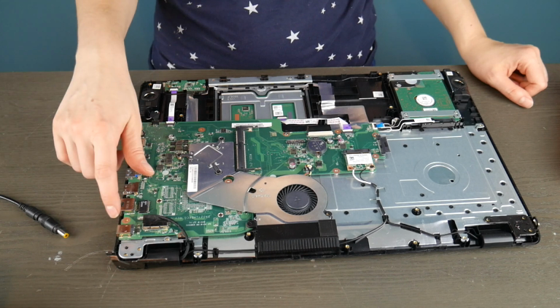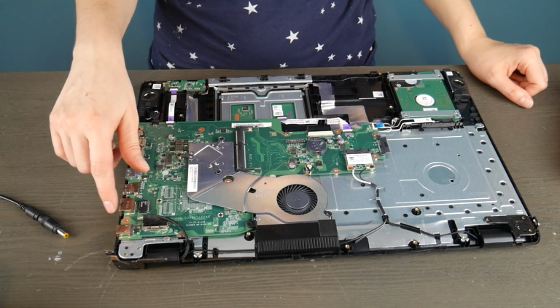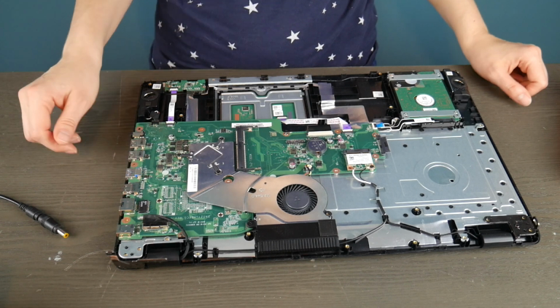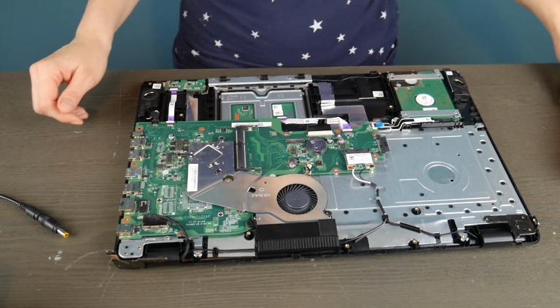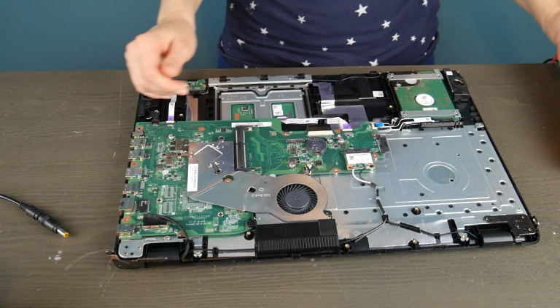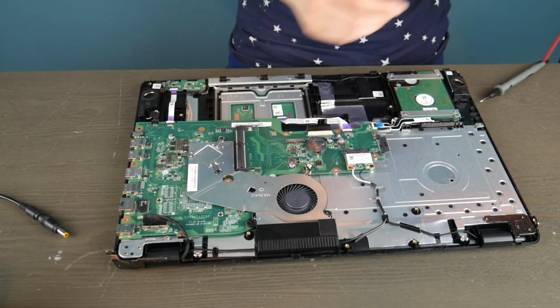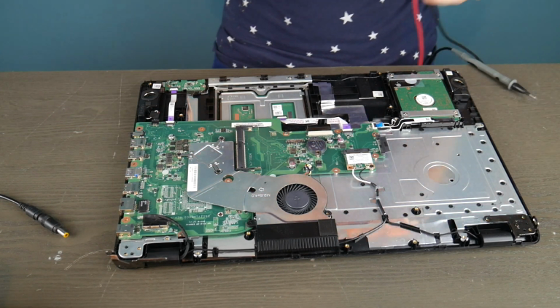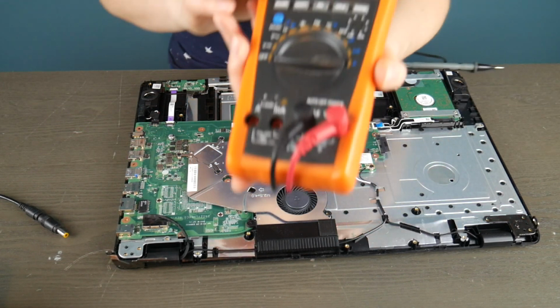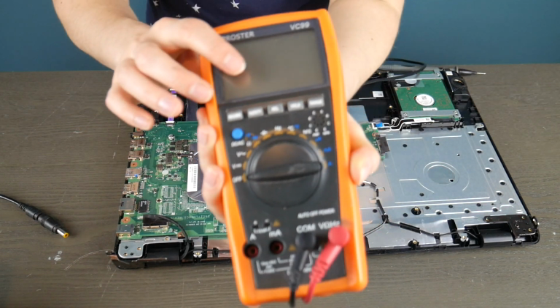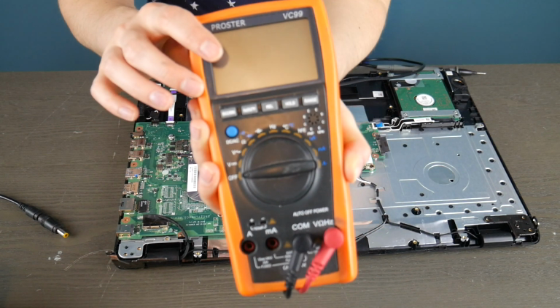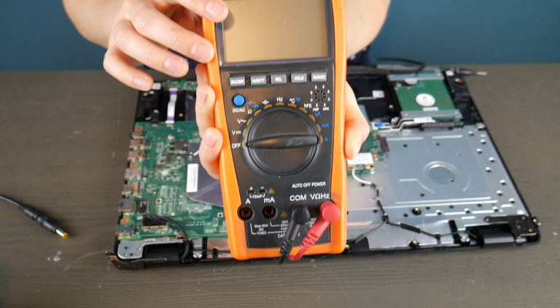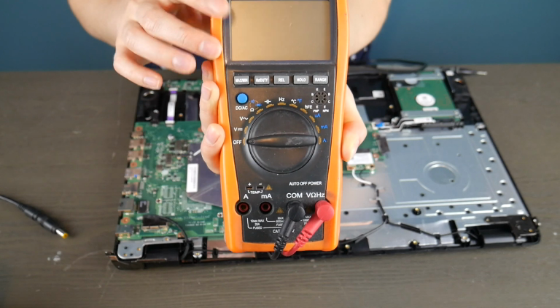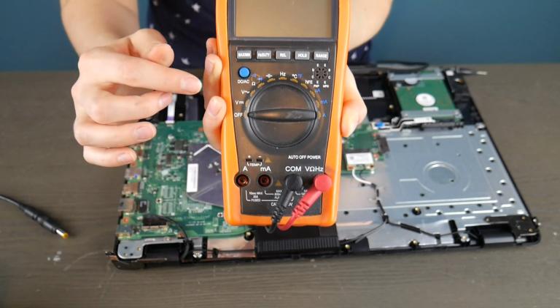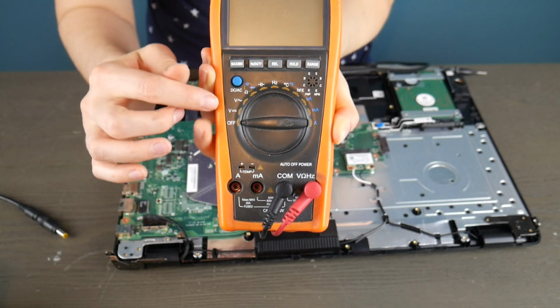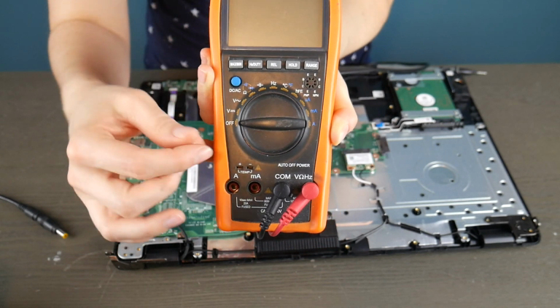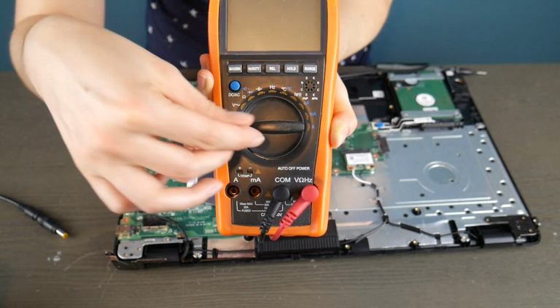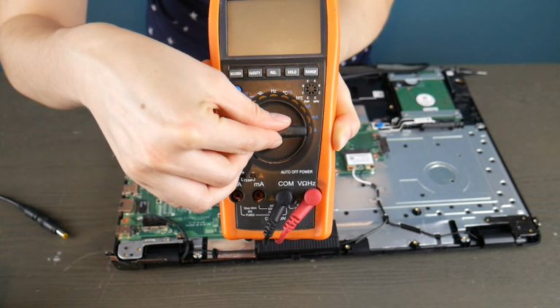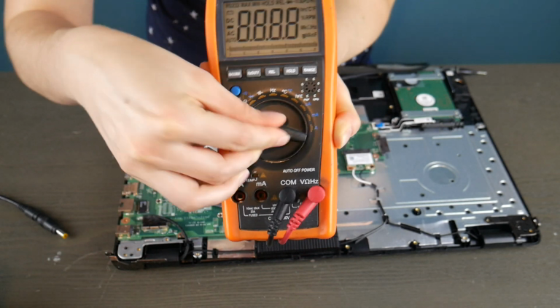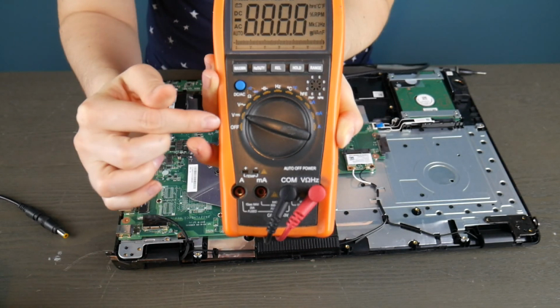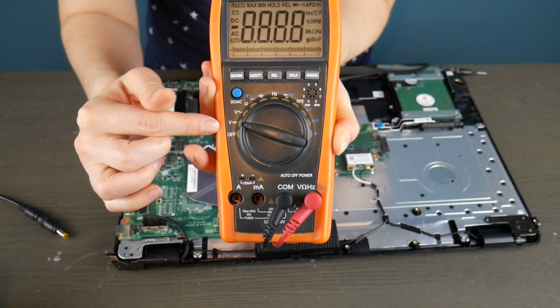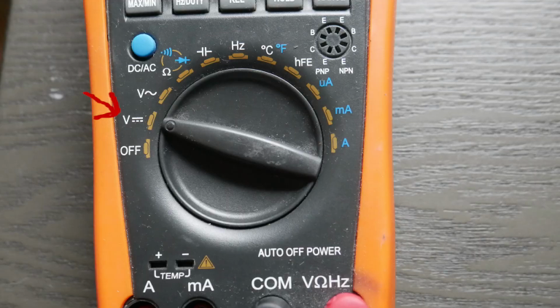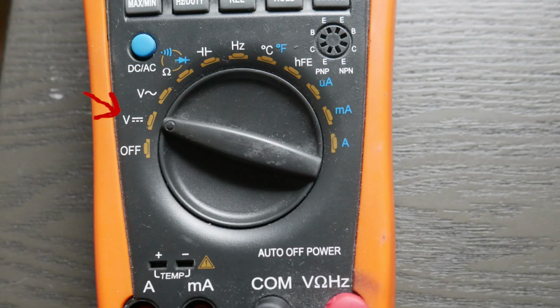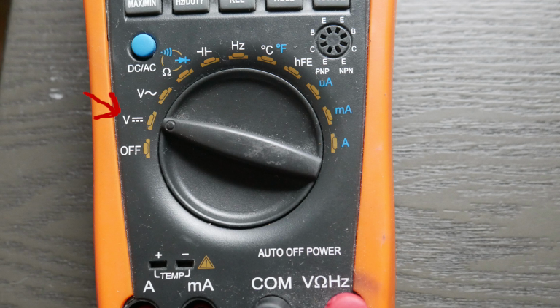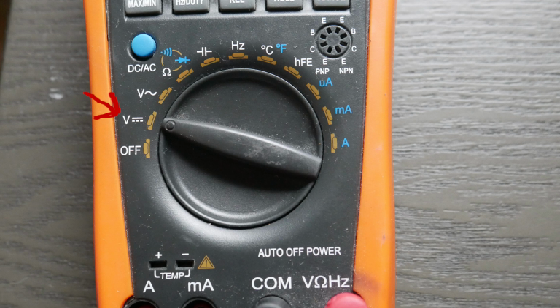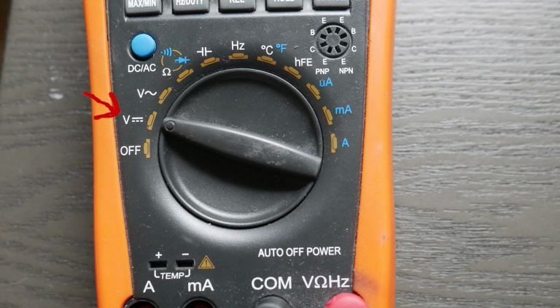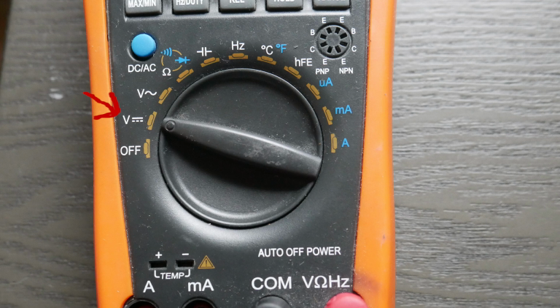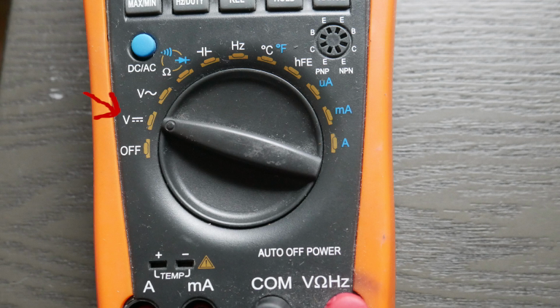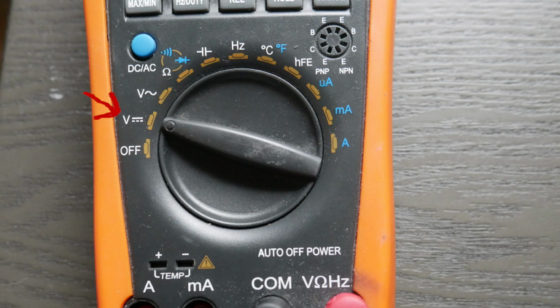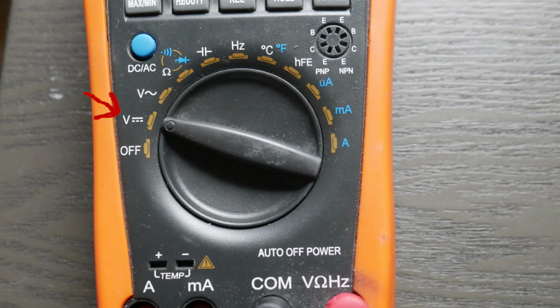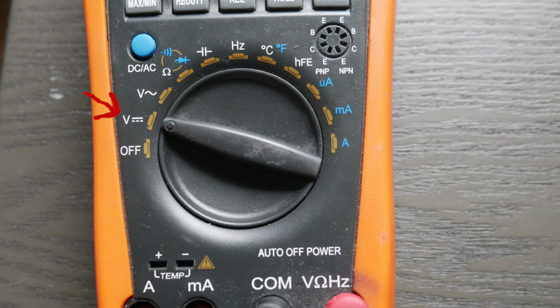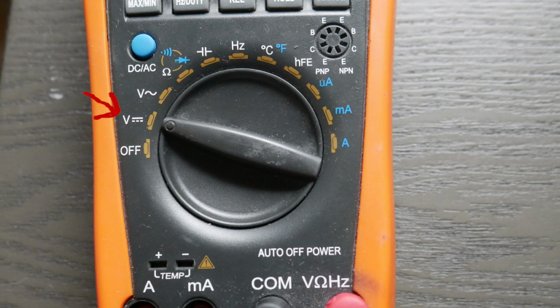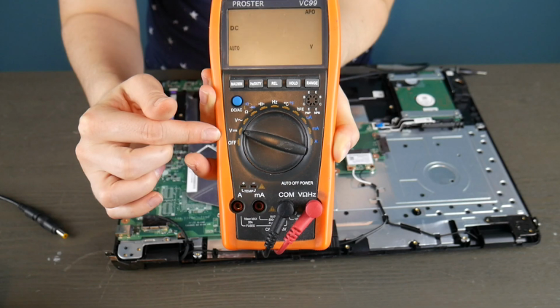We're going to test two different kinds of power jack. This one is integrated into the motherboard, and we're going to test another one that is not. I'm going to use a multimeter — I got this on Amazon, there's a link in the description if you don't have one.